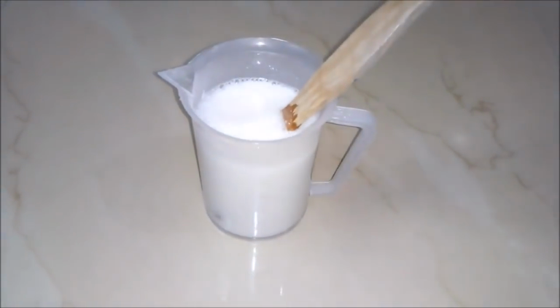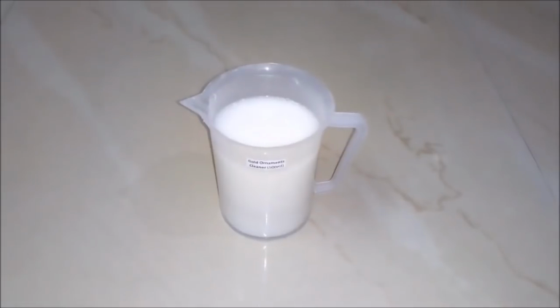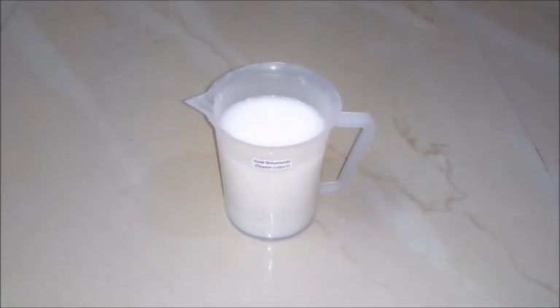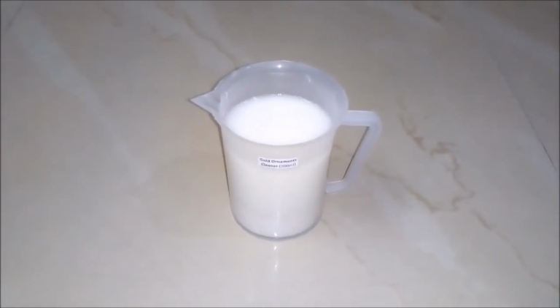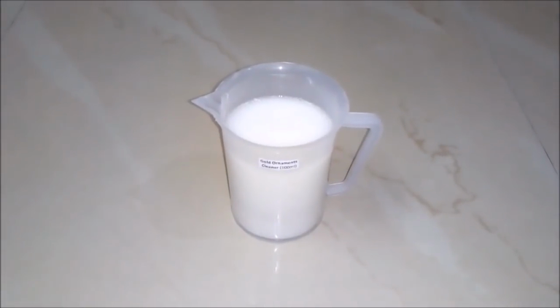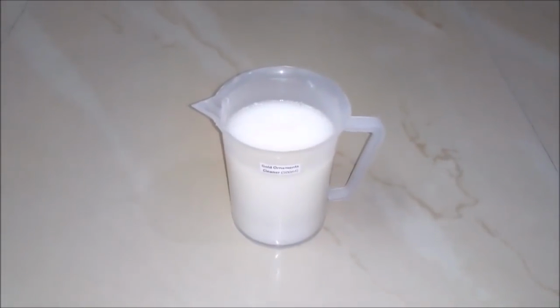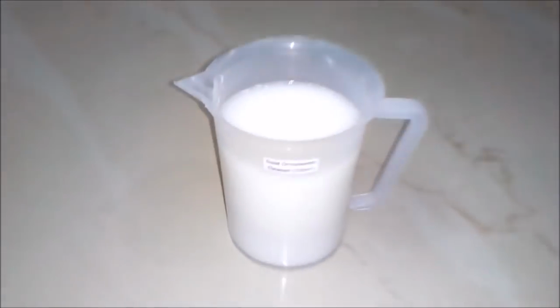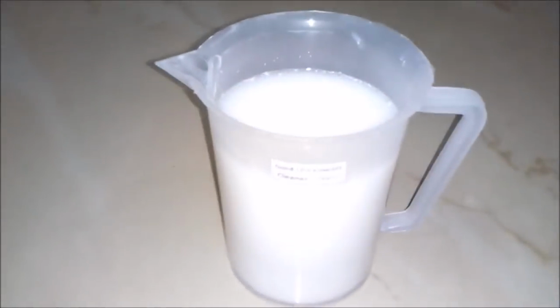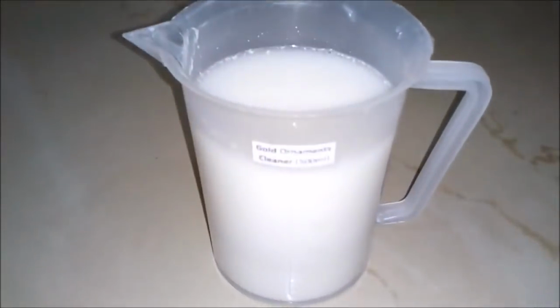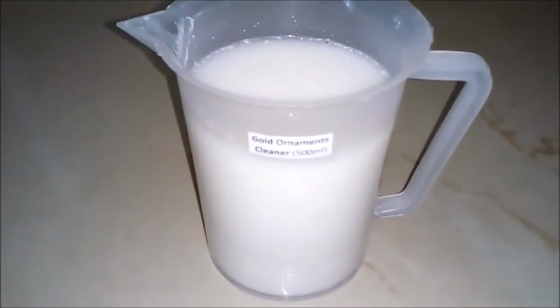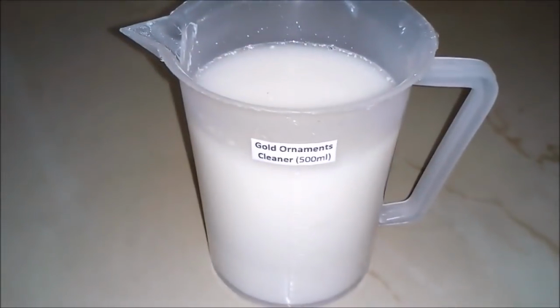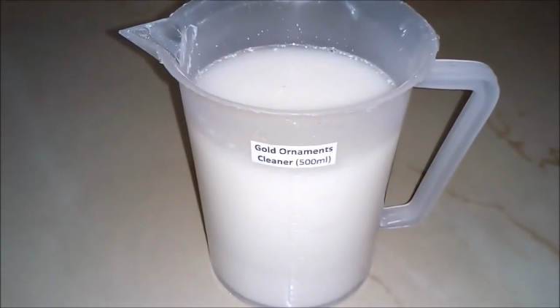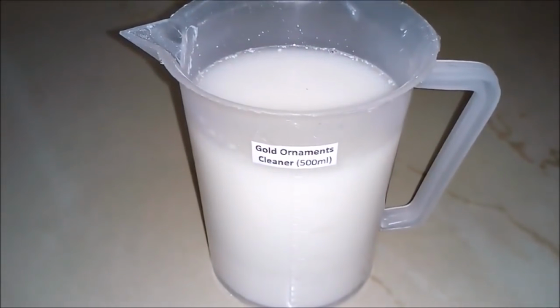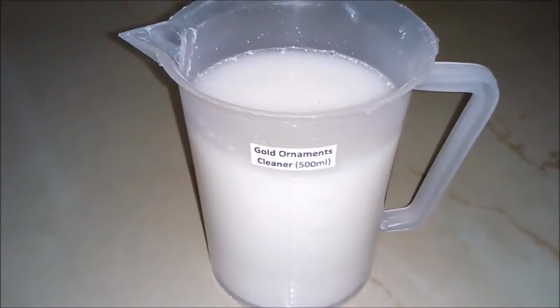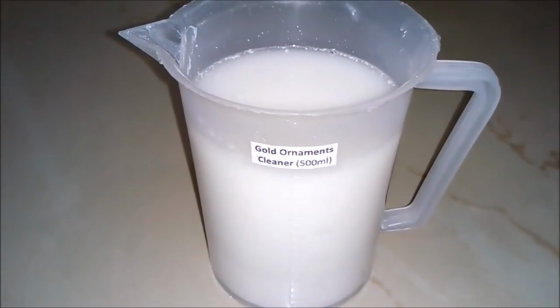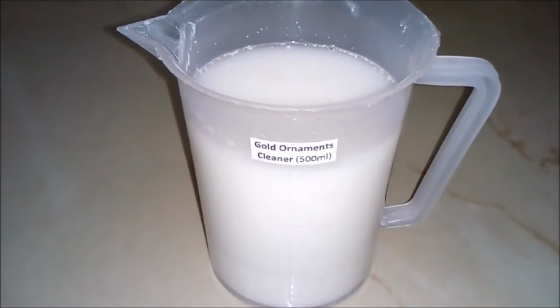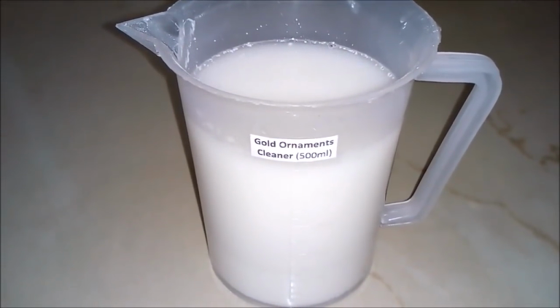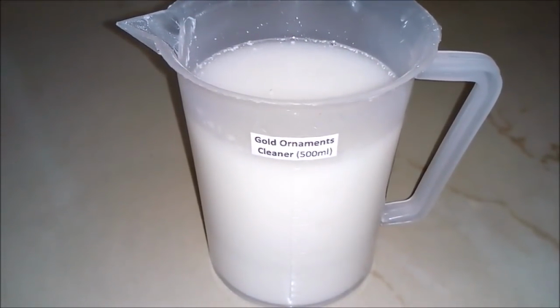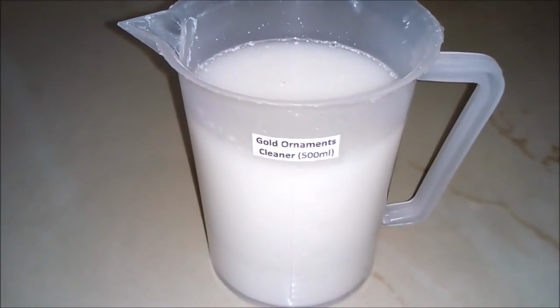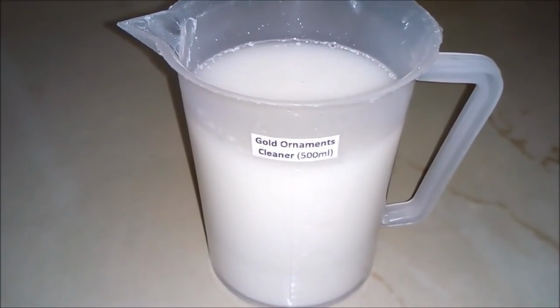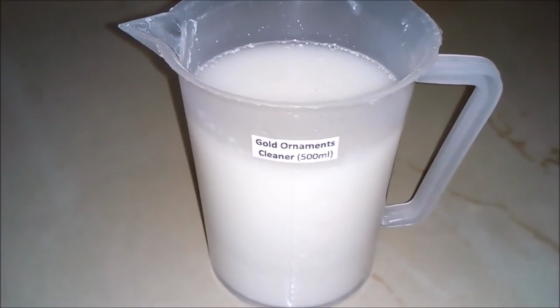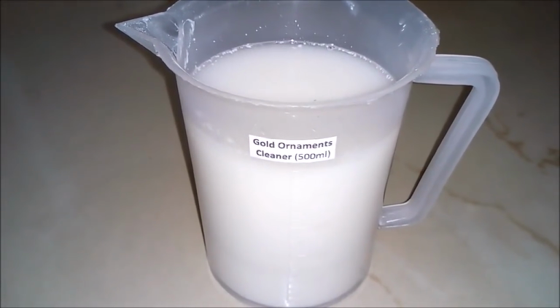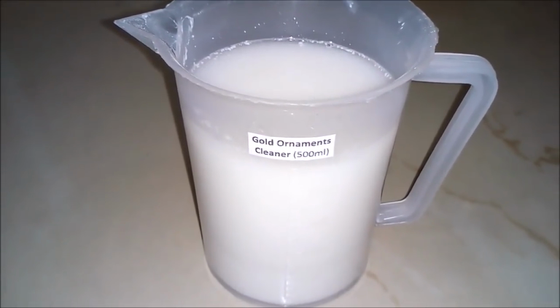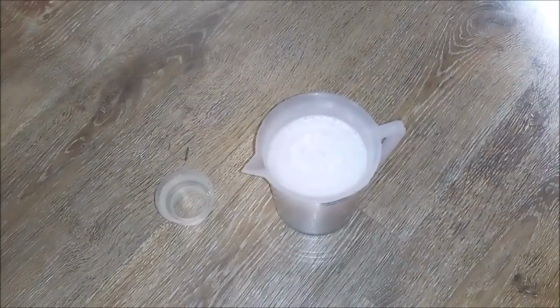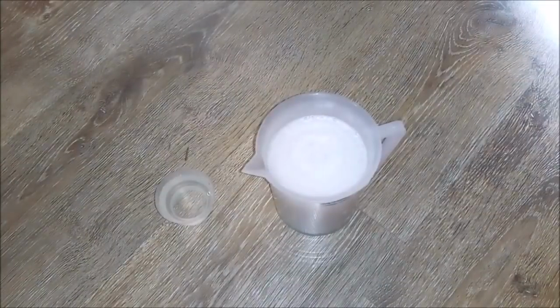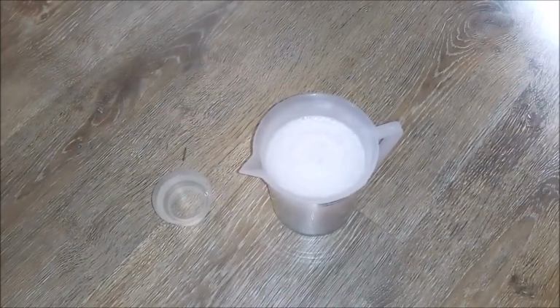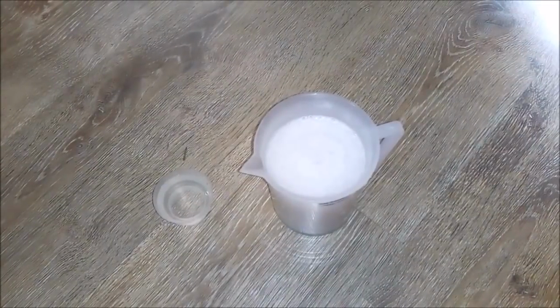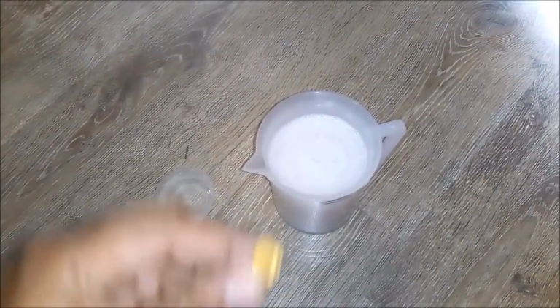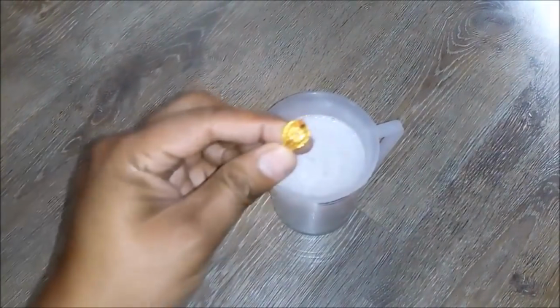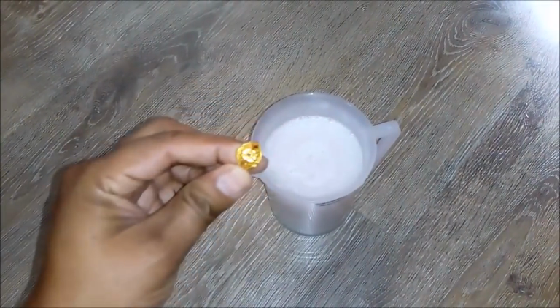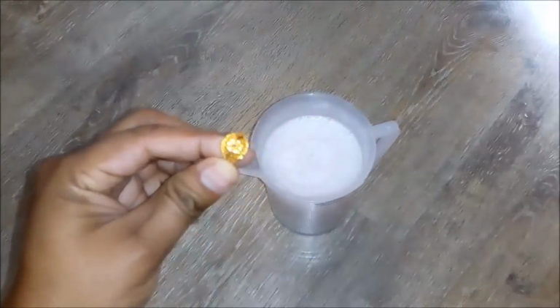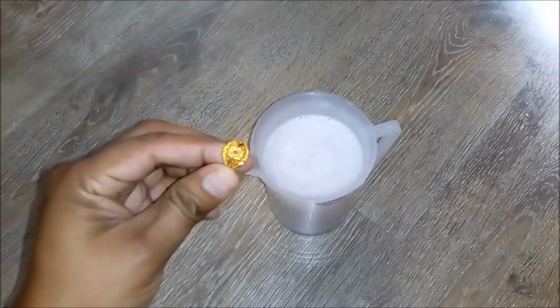After mixing well, we will see our gold ornament cleaner is ready in a quantity of 500 ml. Now we will test this solution by cleaning our gold ring.